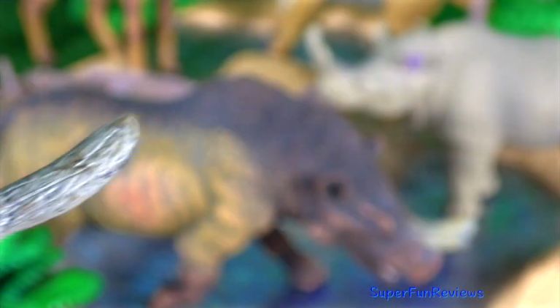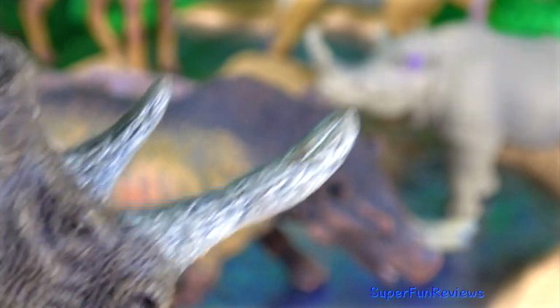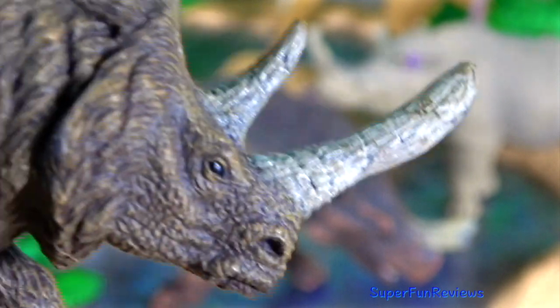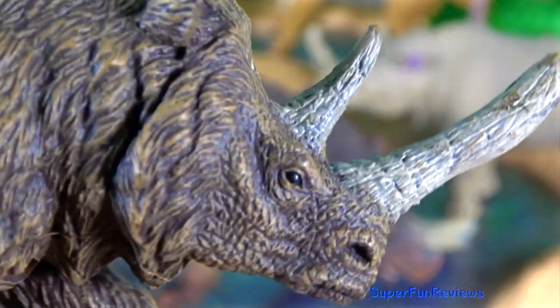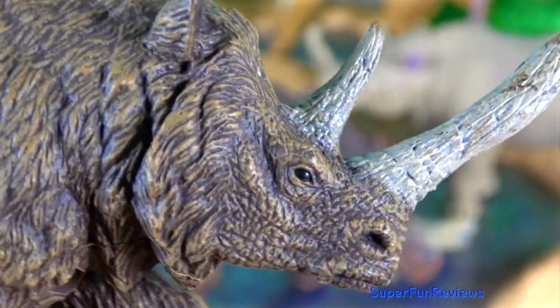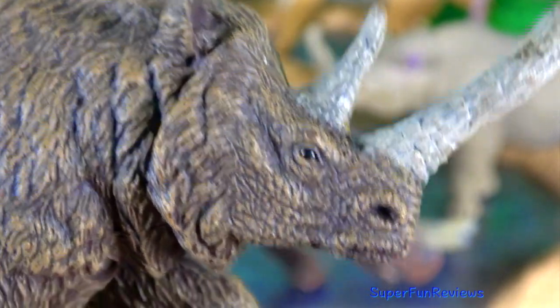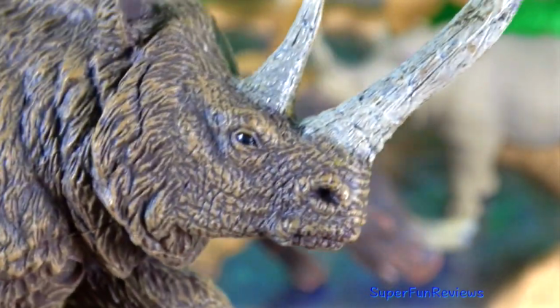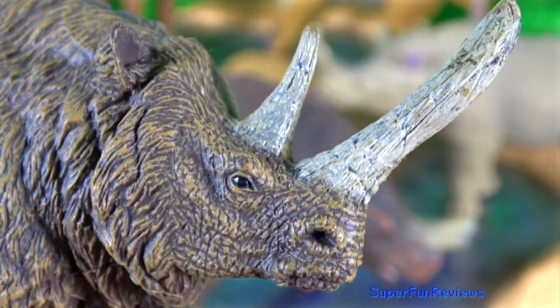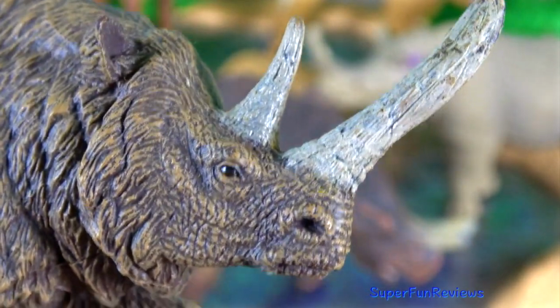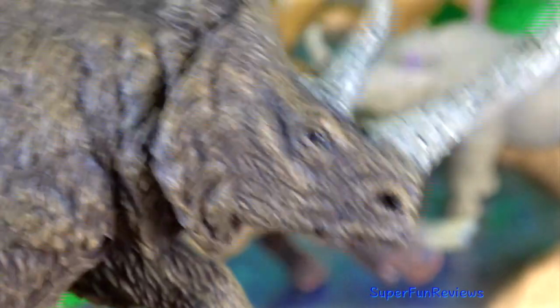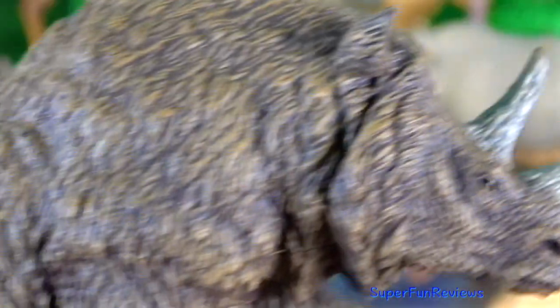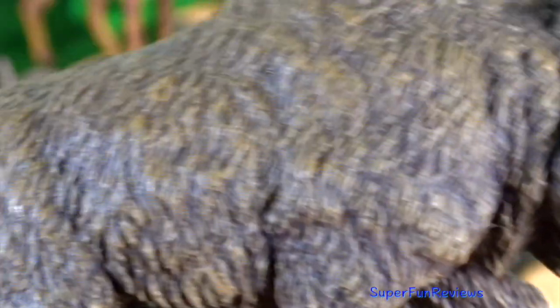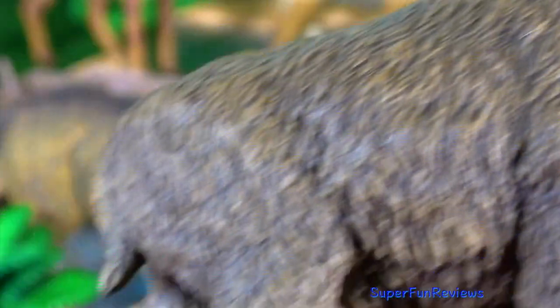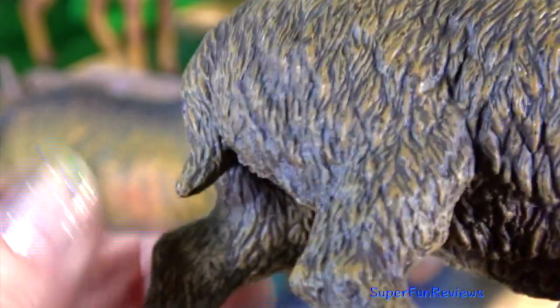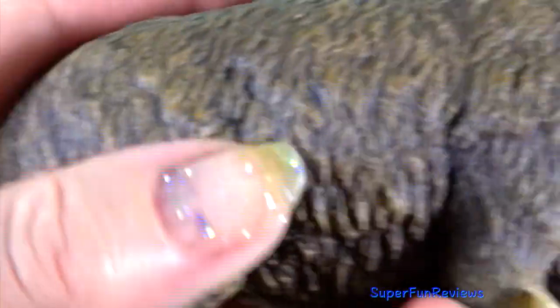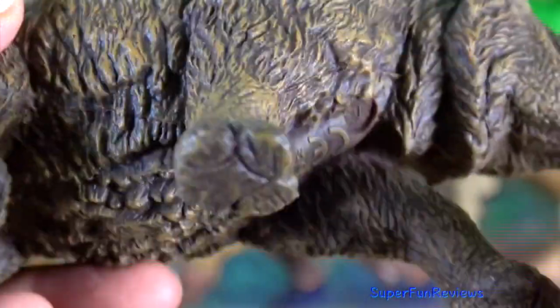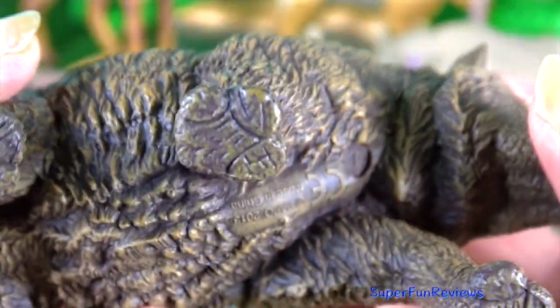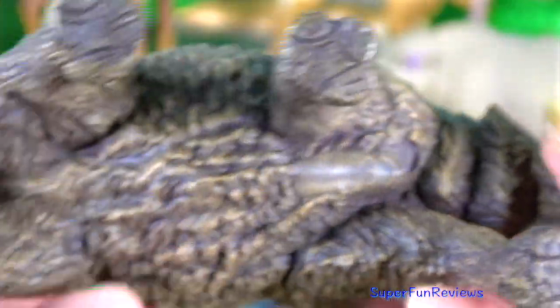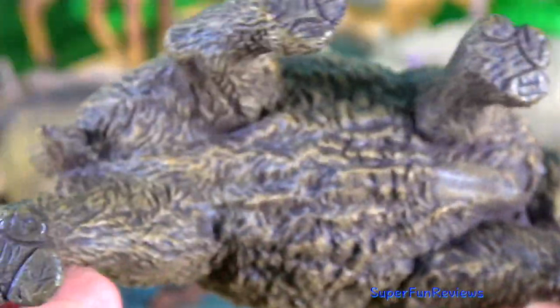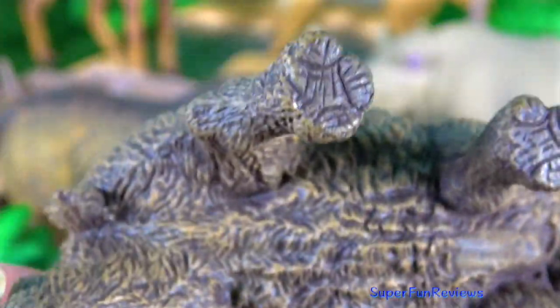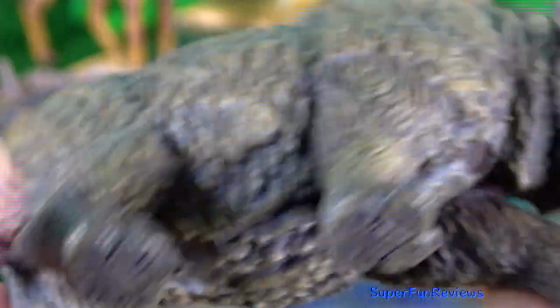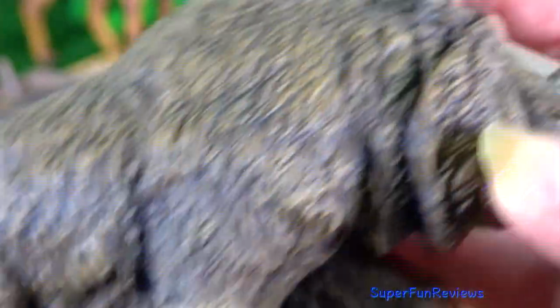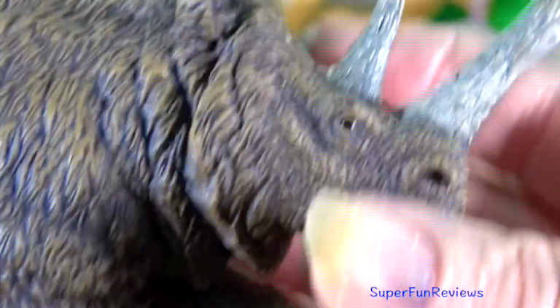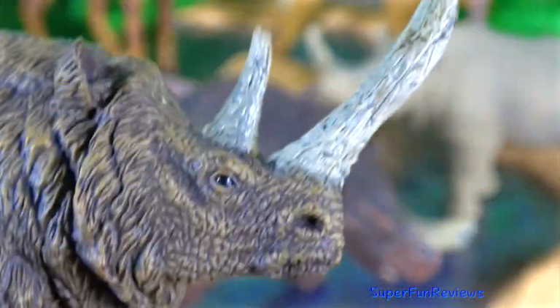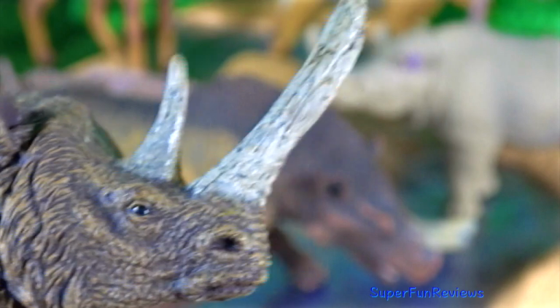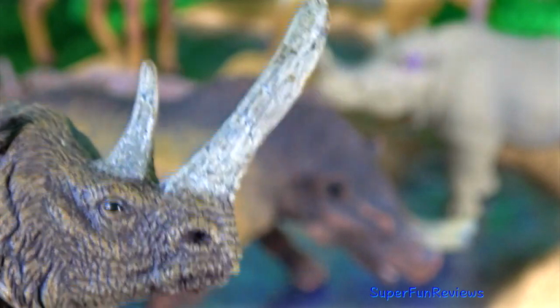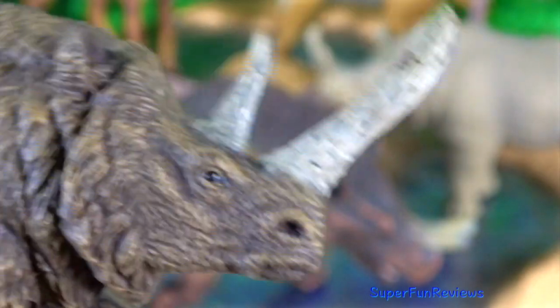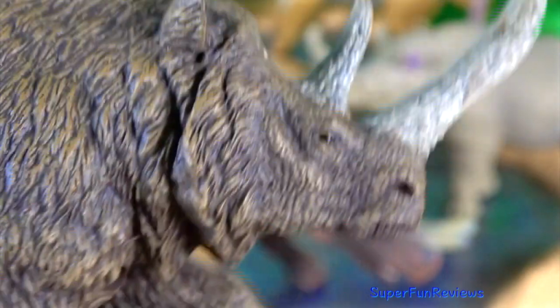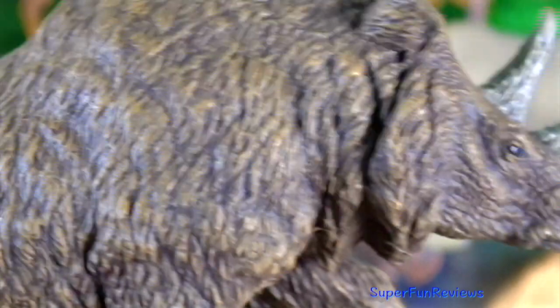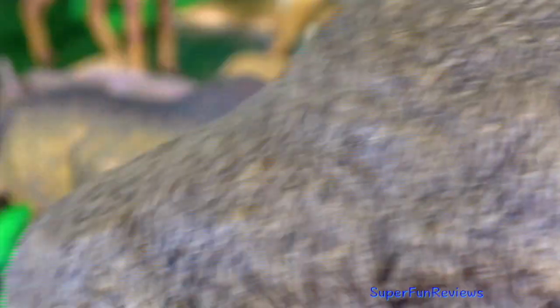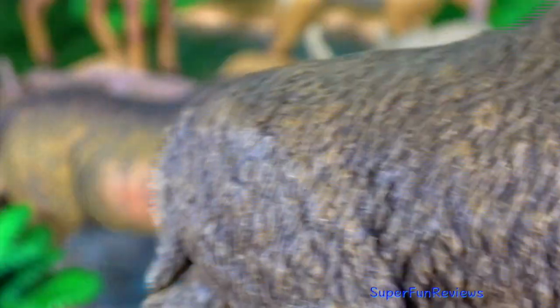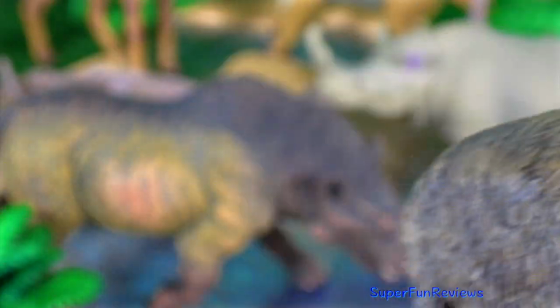The Woolly Rhinoceros is an extinct species of rhinoceros that was common throughout Europe and Northern Asia during the Pleistocene Epoch and survived until the end of the last Glacial period.